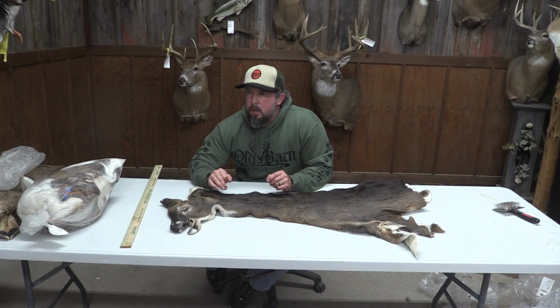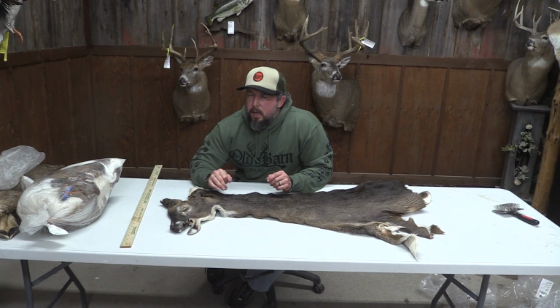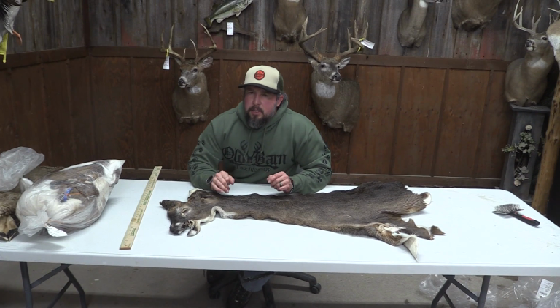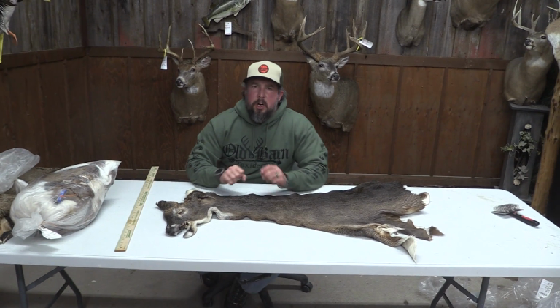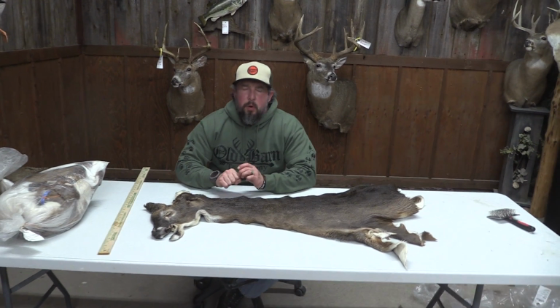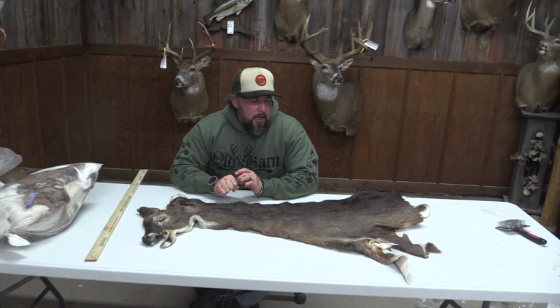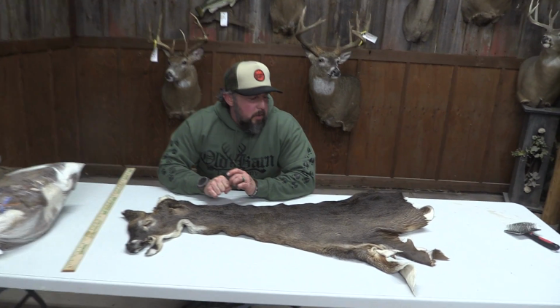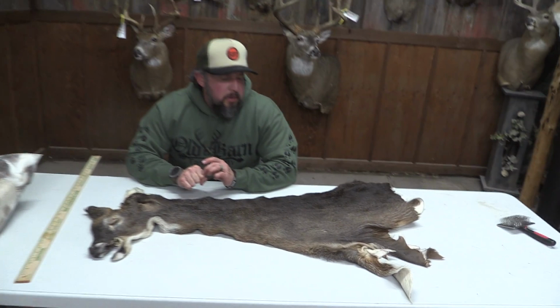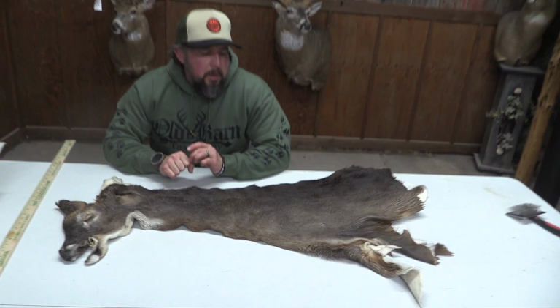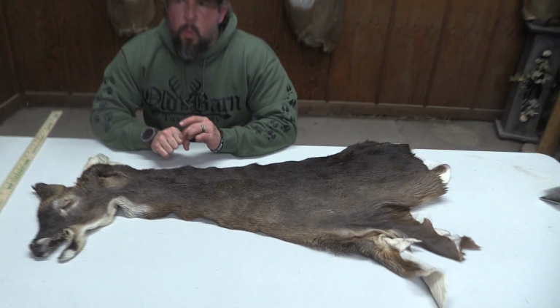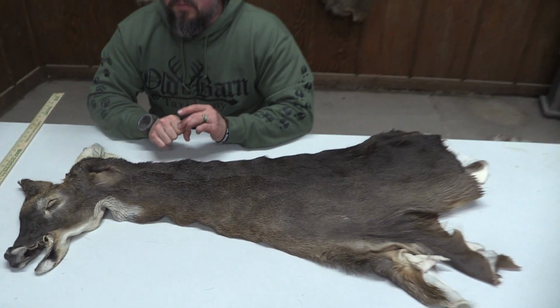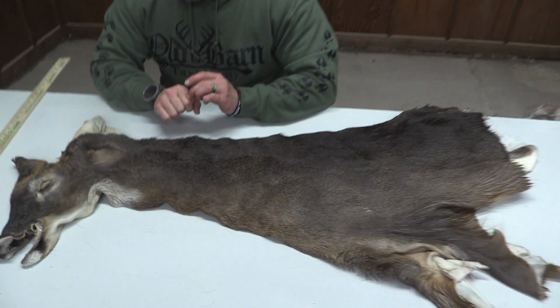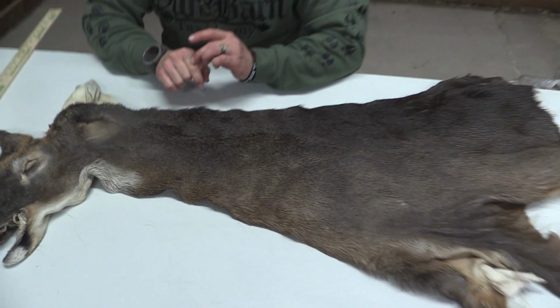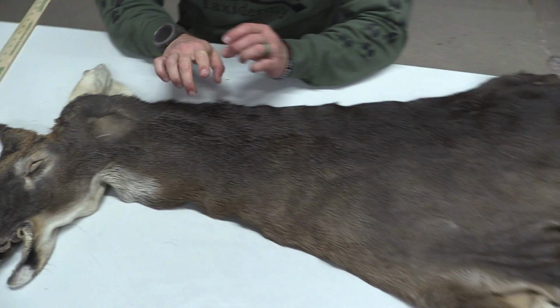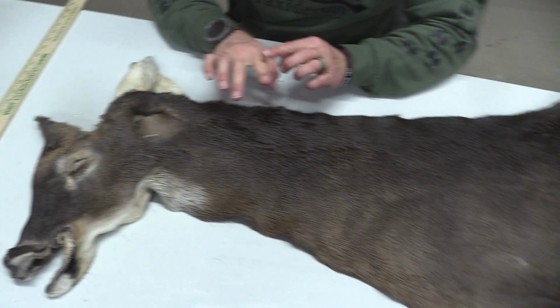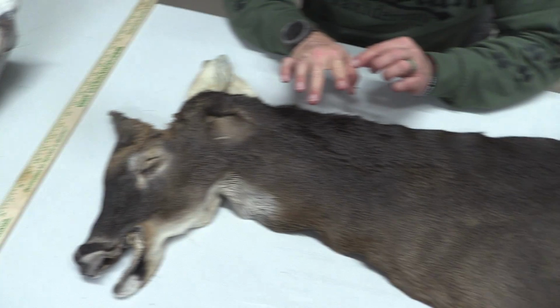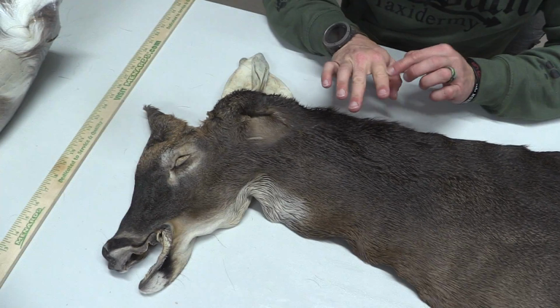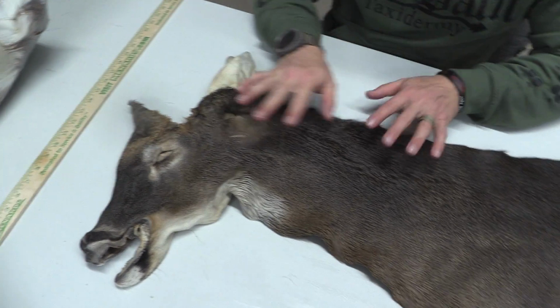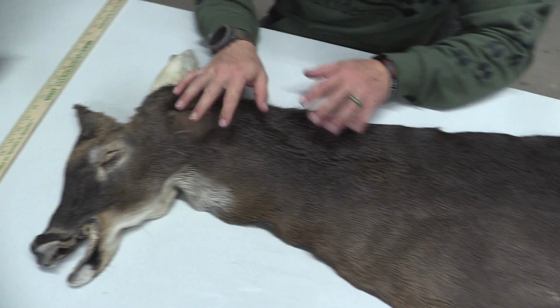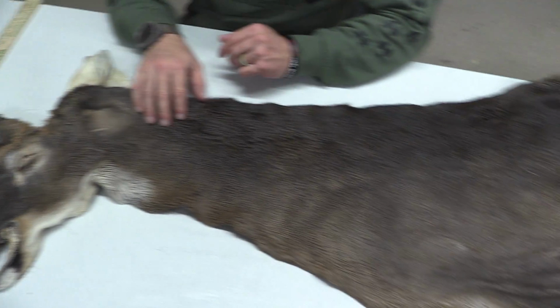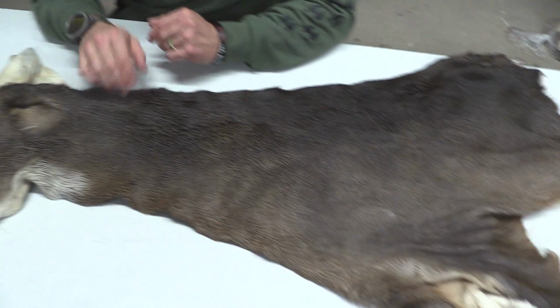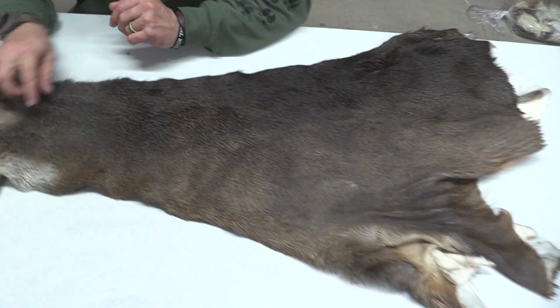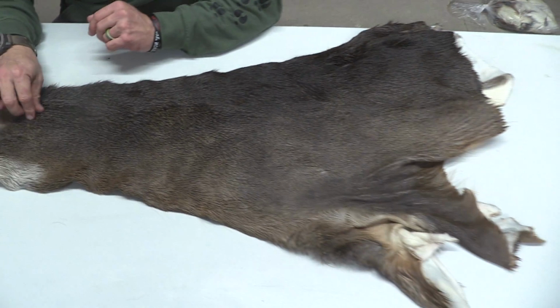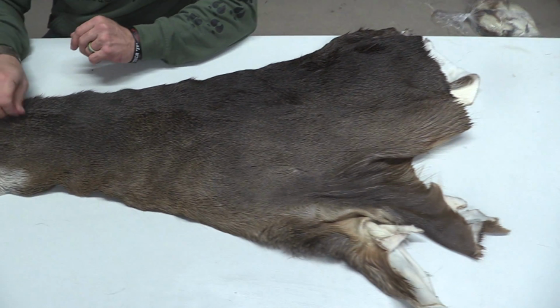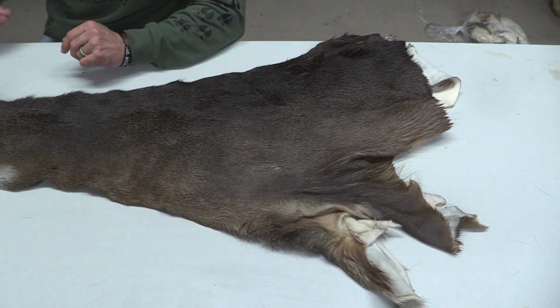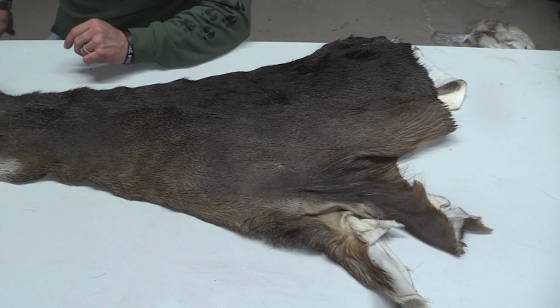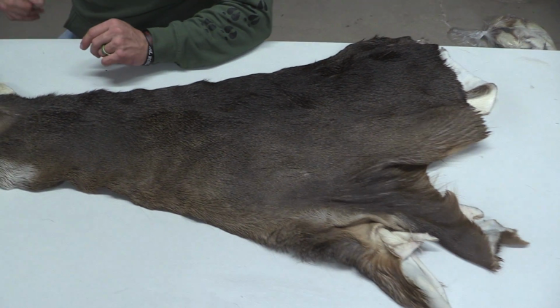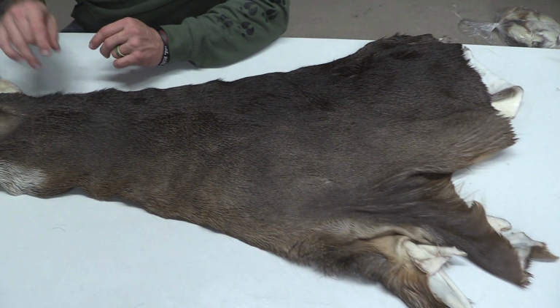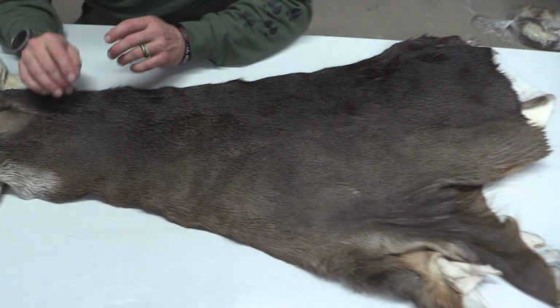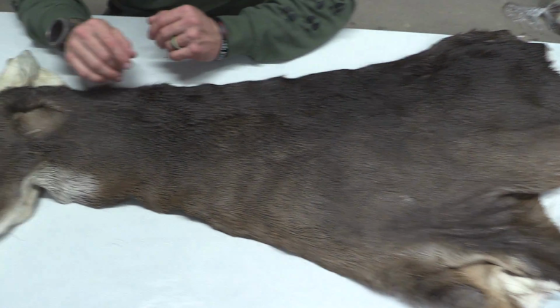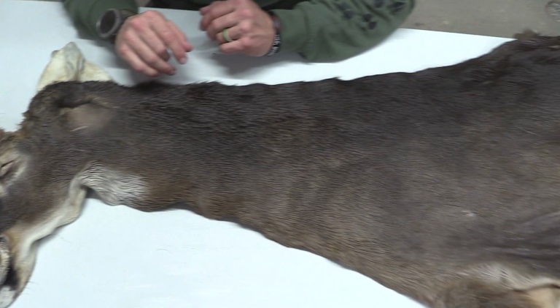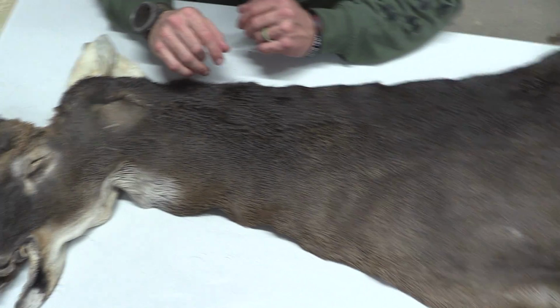Hey guys, this is John with Old Barn Taxidermy. This is going to be number 1405, extreme early season cape on this one. Really, really pretty piece. 7 1/4 by 18.